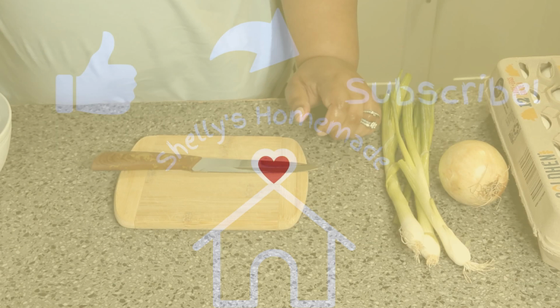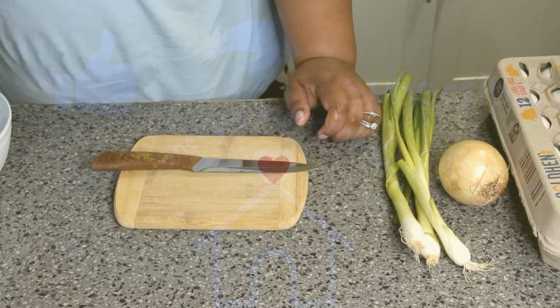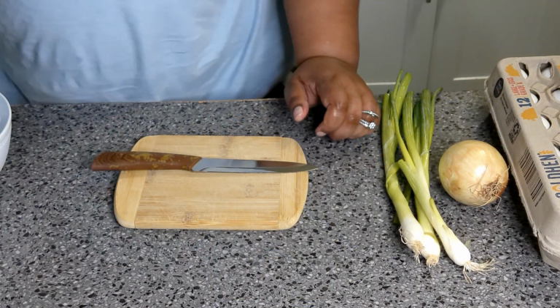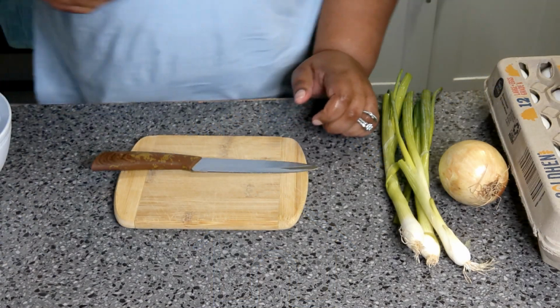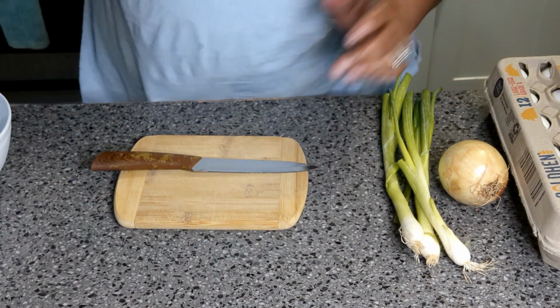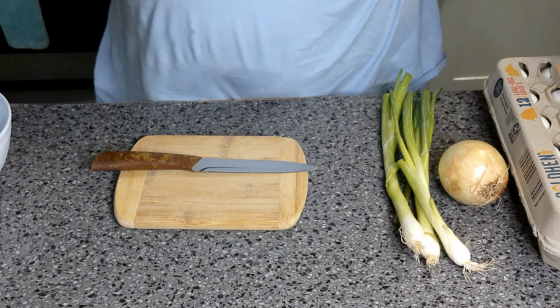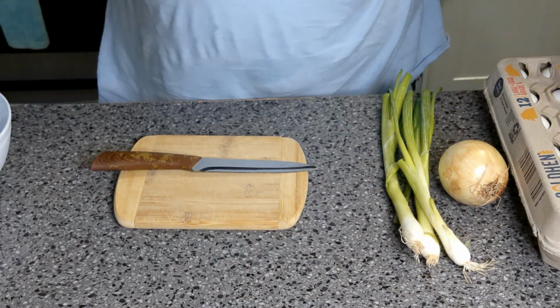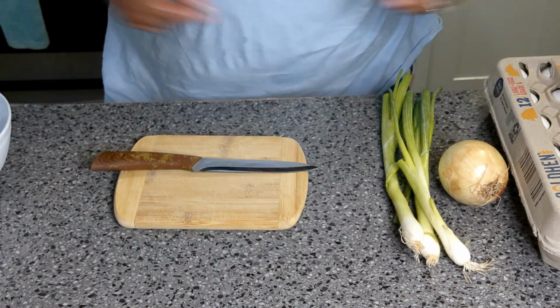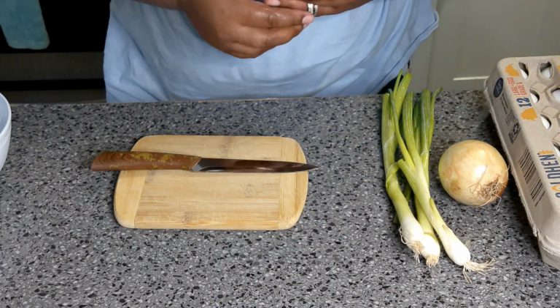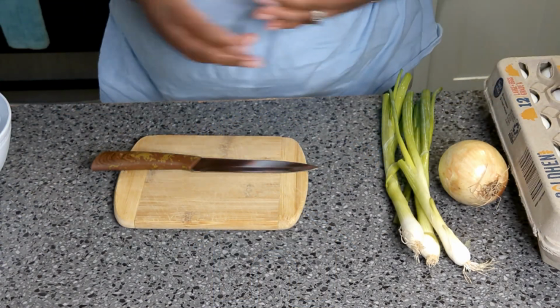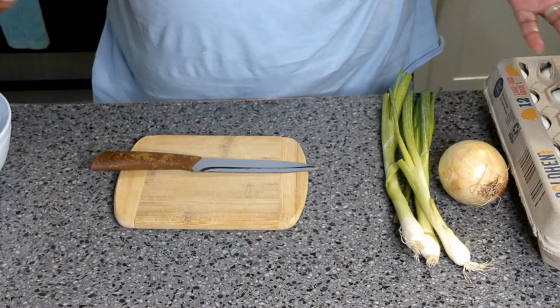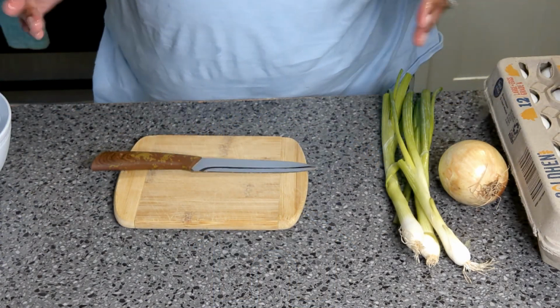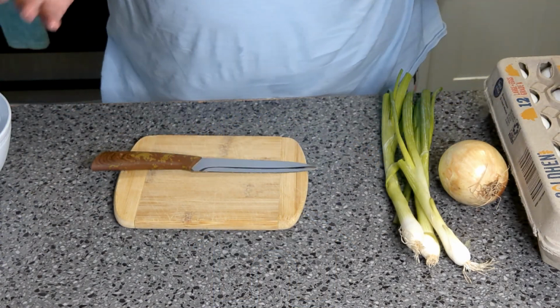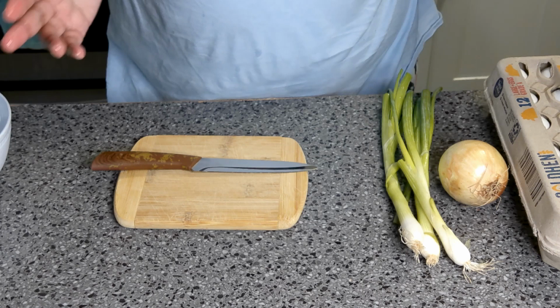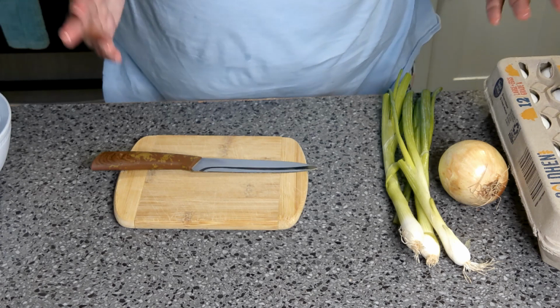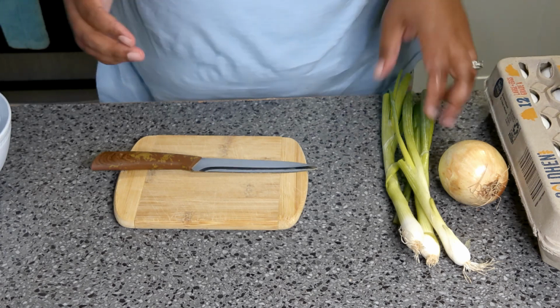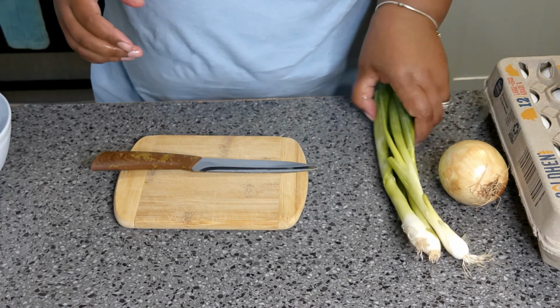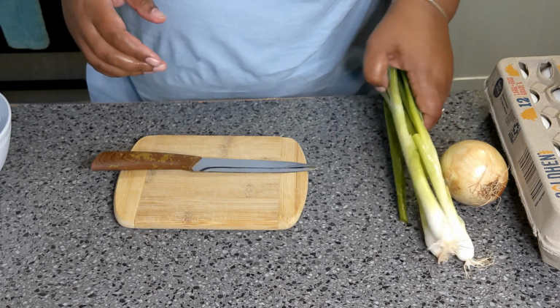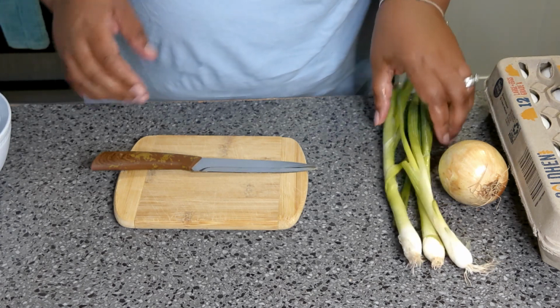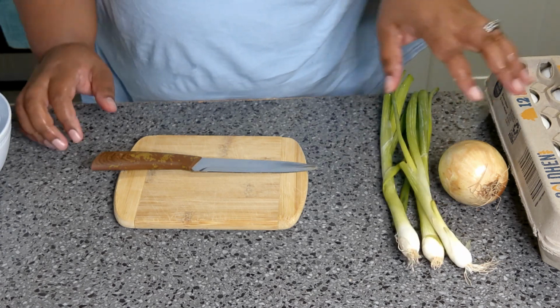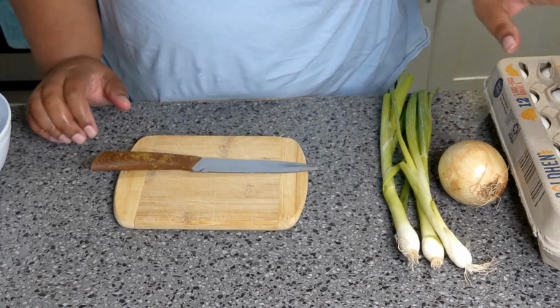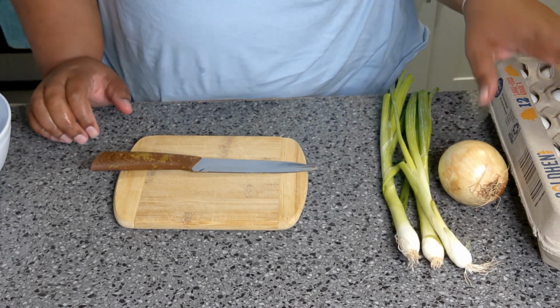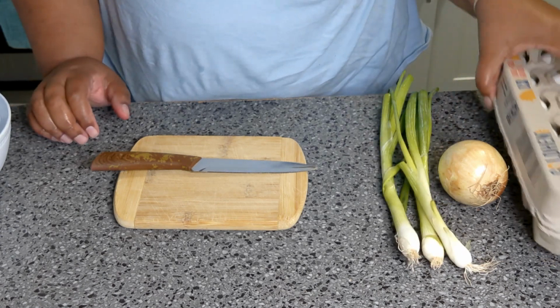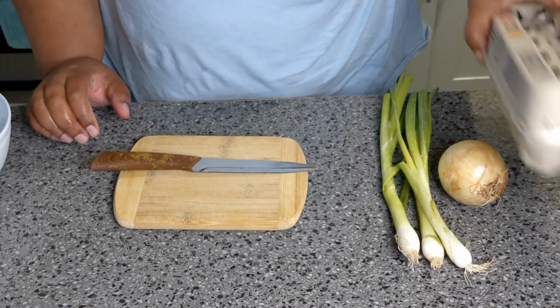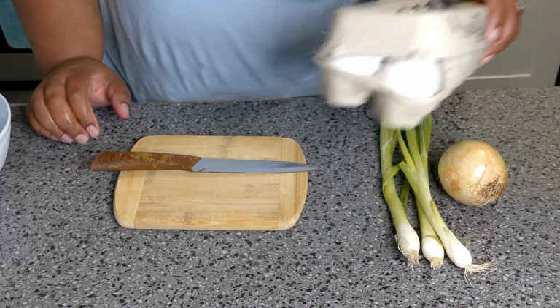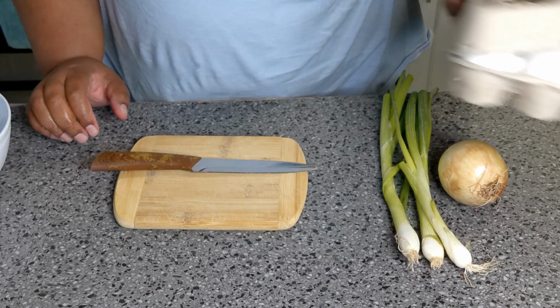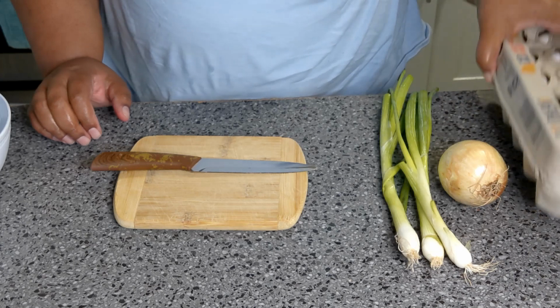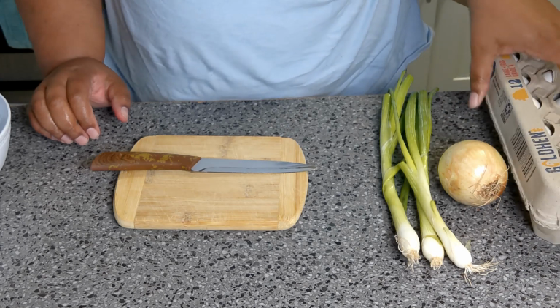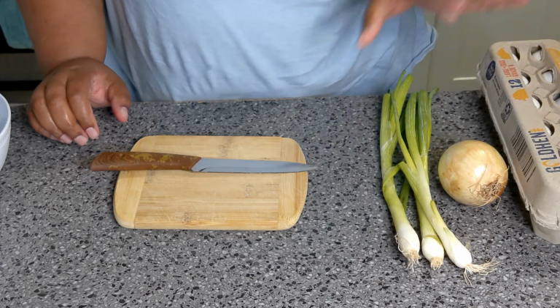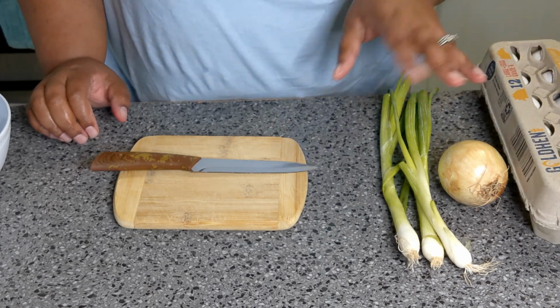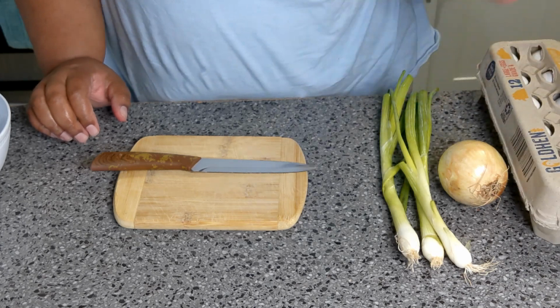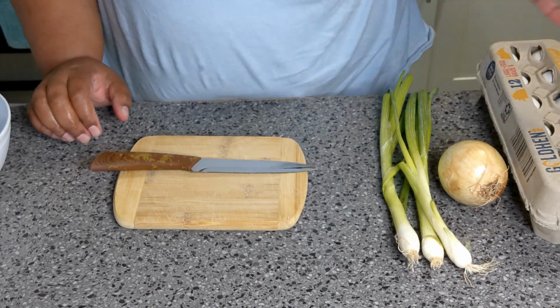Alright guys, welcome back to another delicious episode of Shelly's Homemade. Today we're gonna be making some pork fried rice. For our pork fried rice you're gonna need some eggs, some mixed vegetables, of course some pork.